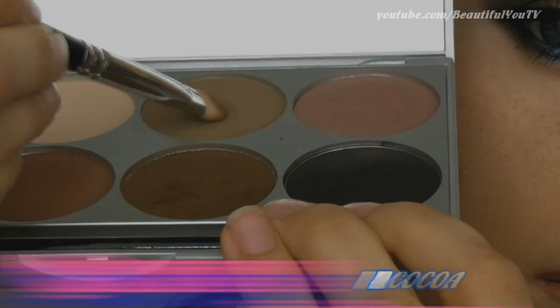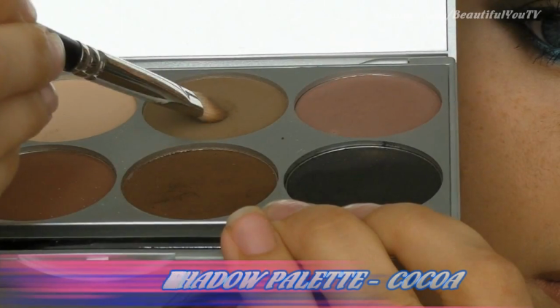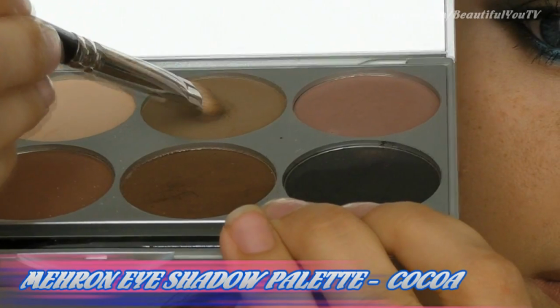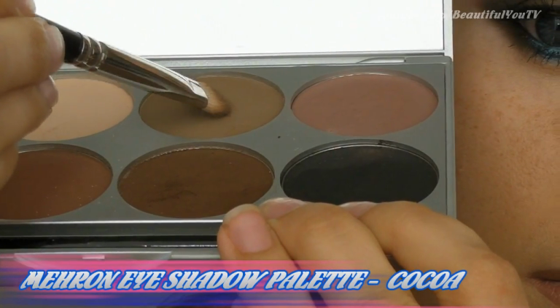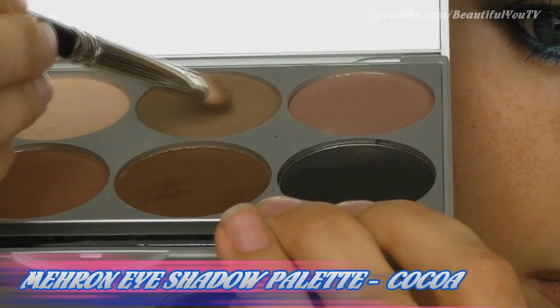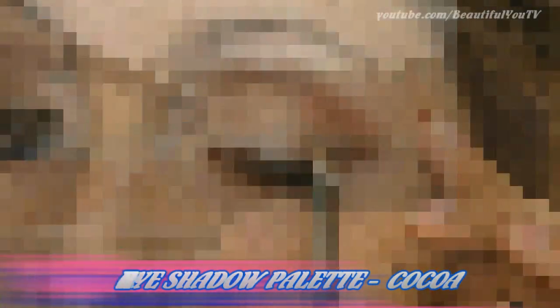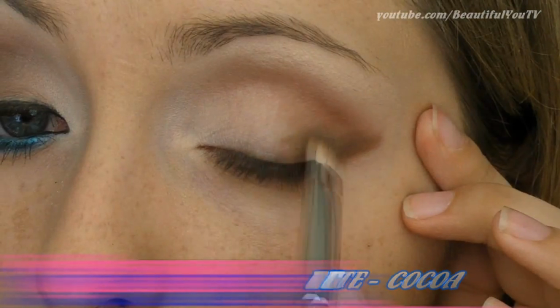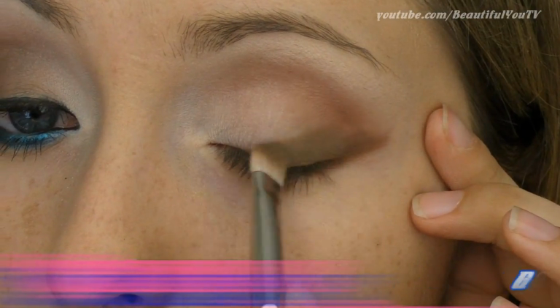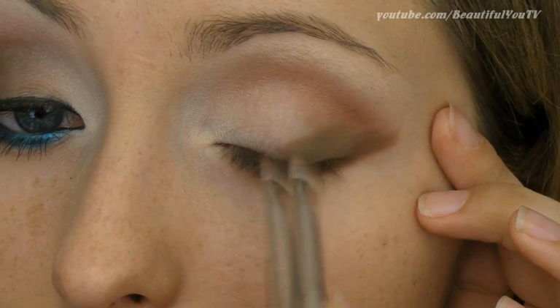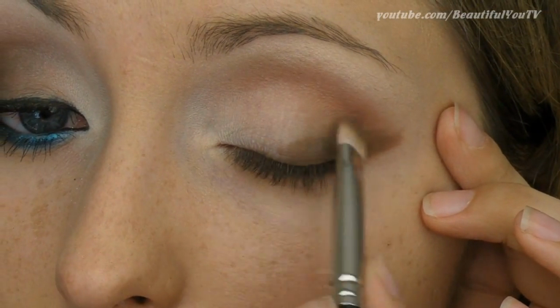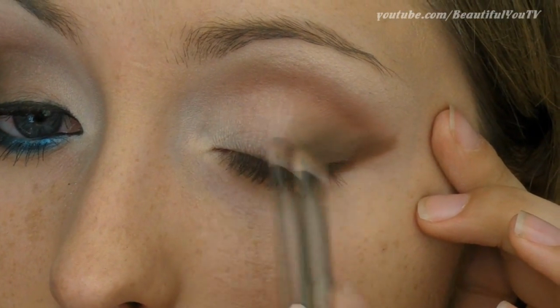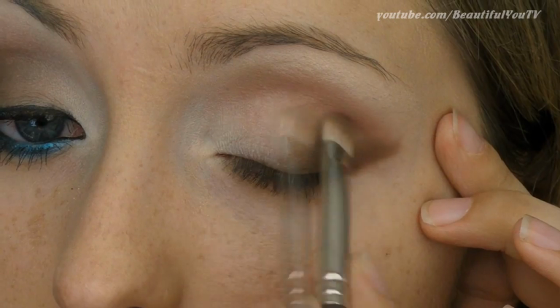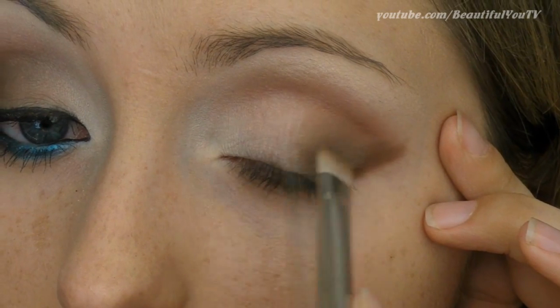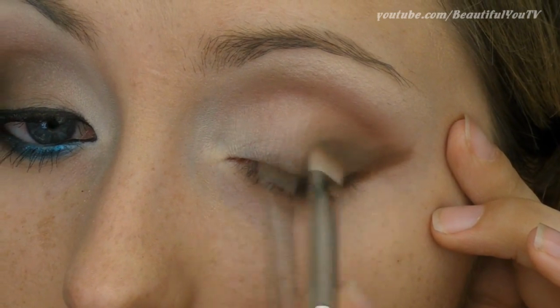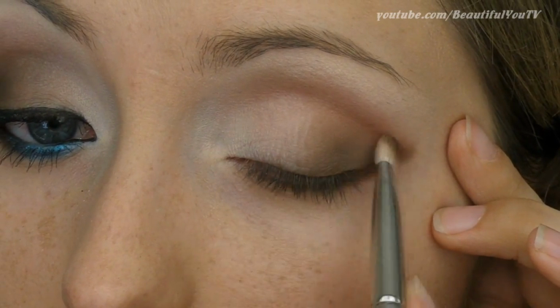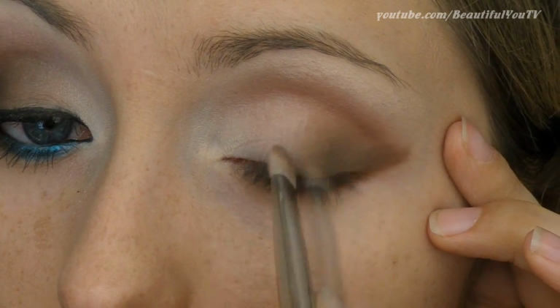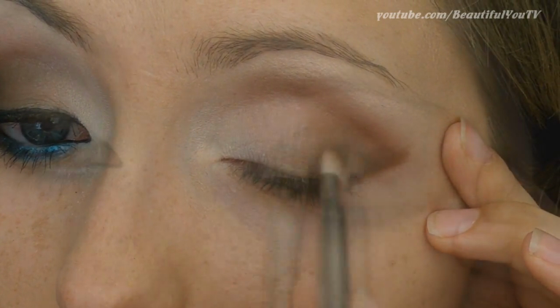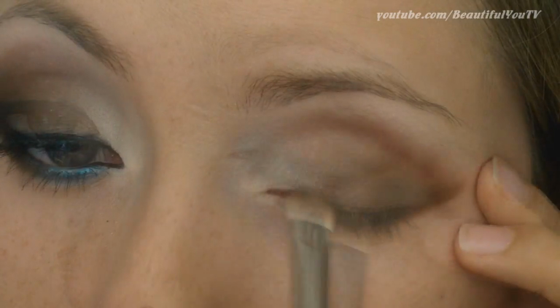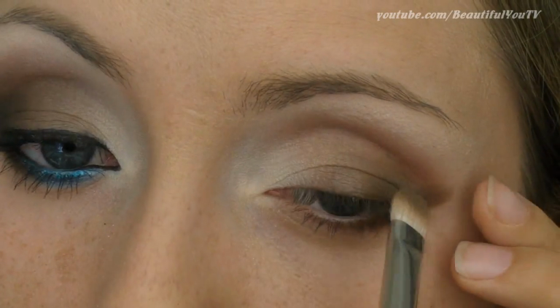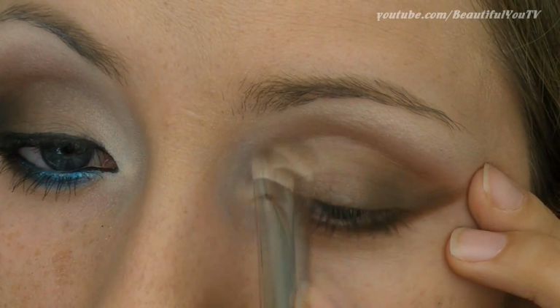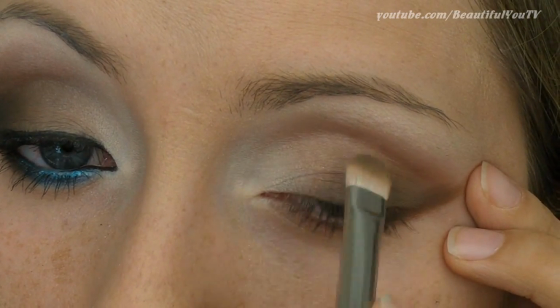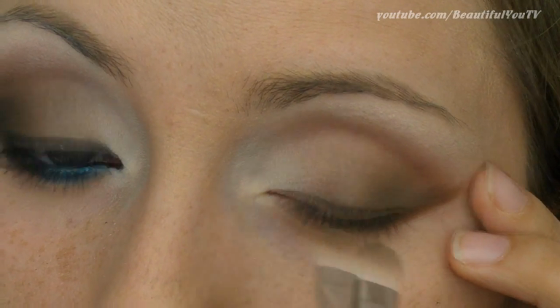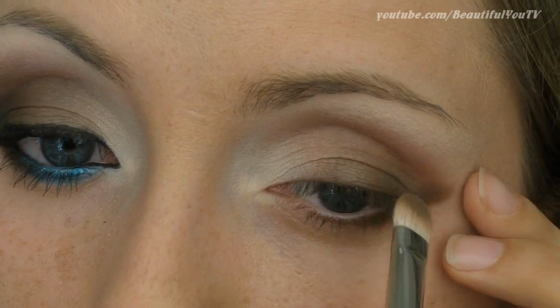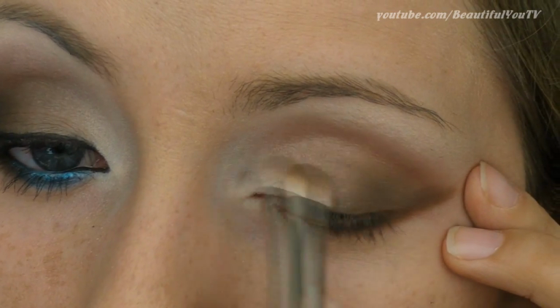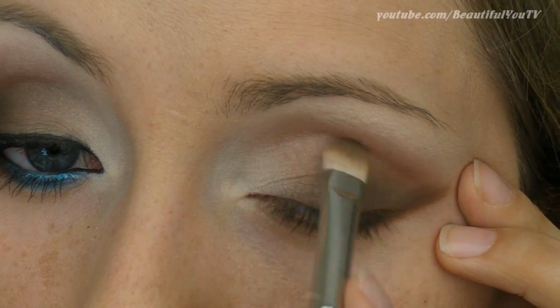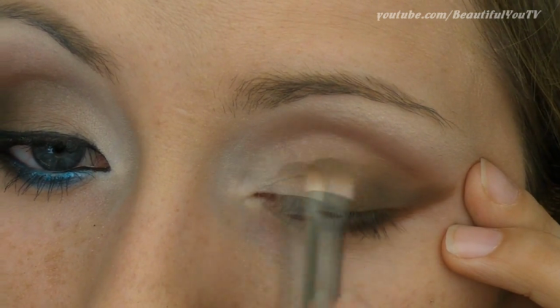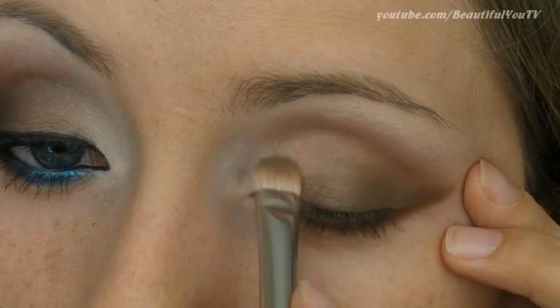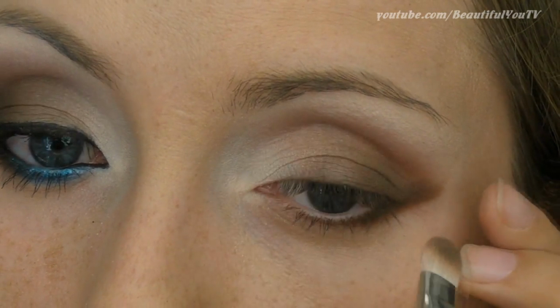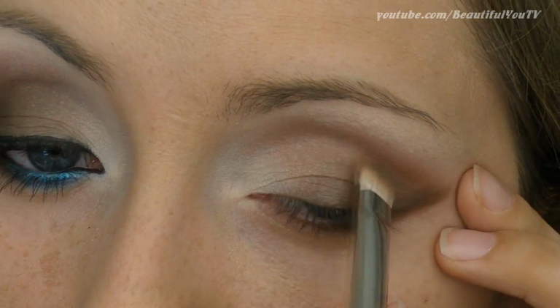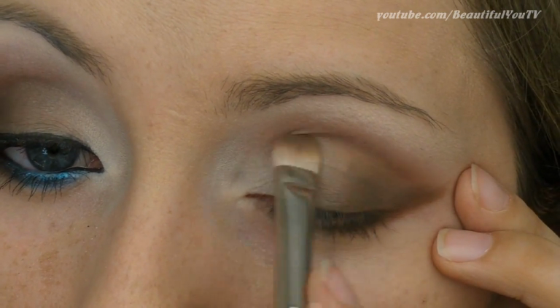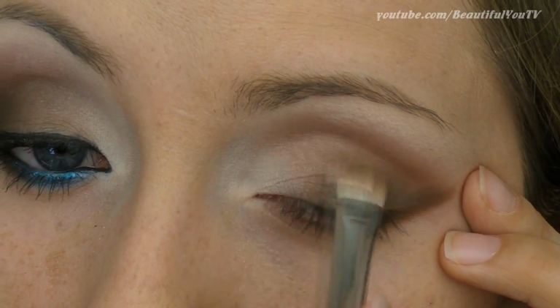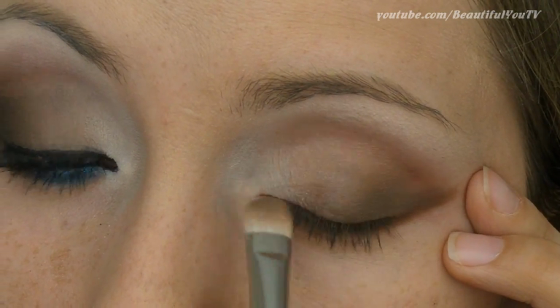Let's start filling in our moving lid. Using a flat shading brush, apply your beige eyeshadow to the two thirds of your lid, leaving the inner corner untouched. Blend the color well with the white eyeshadow that you already have in your inner corner.